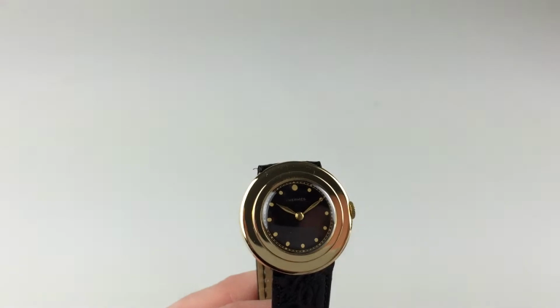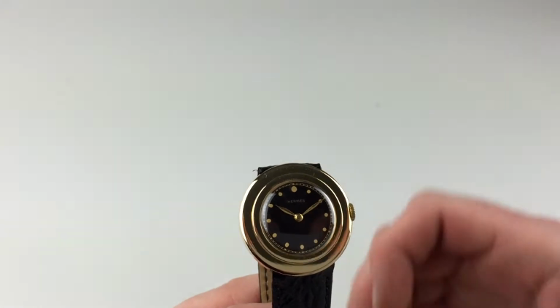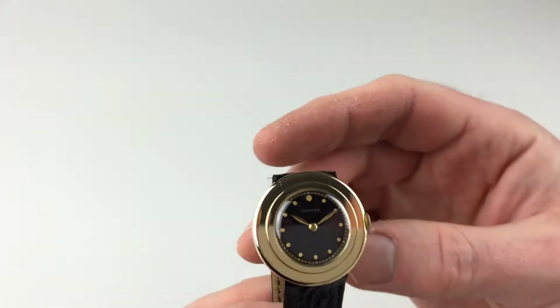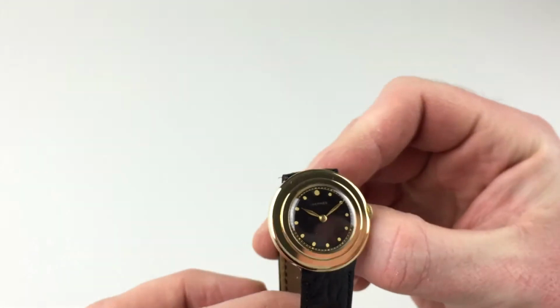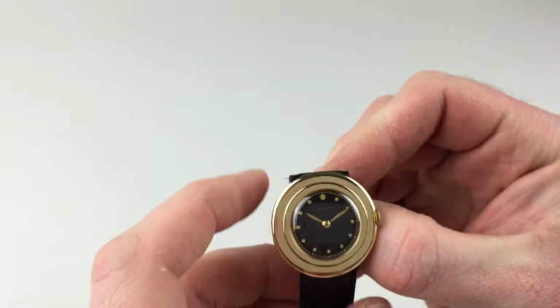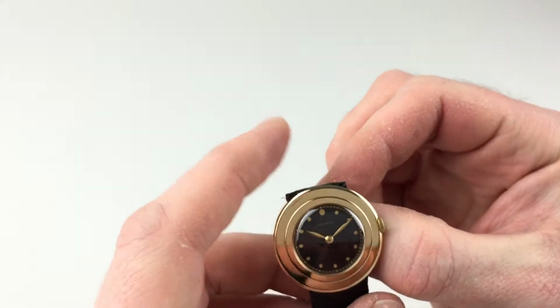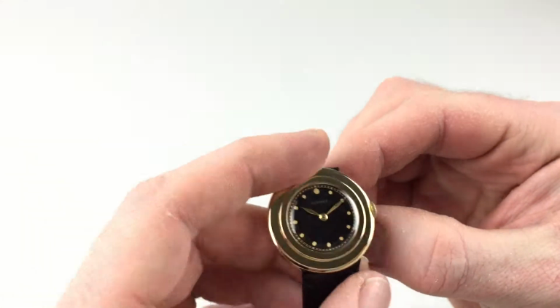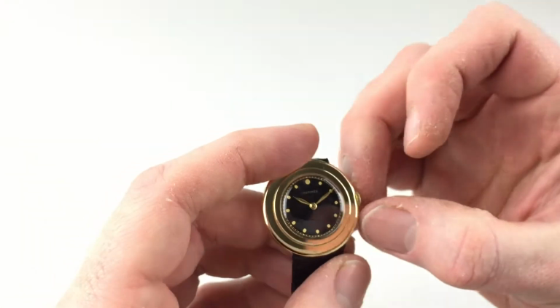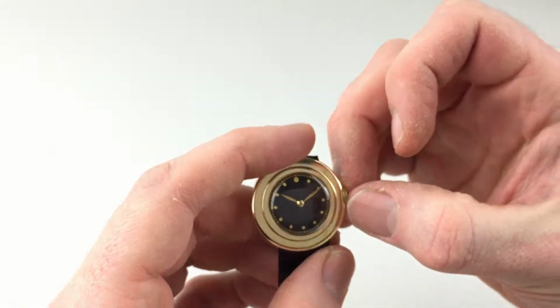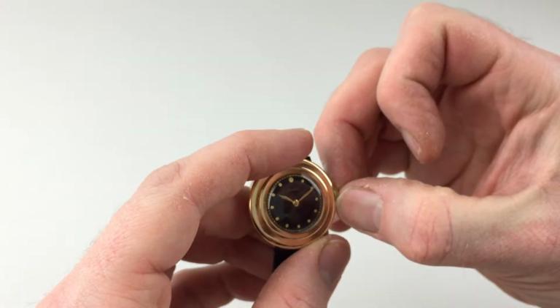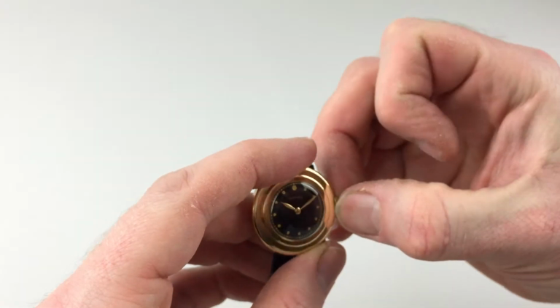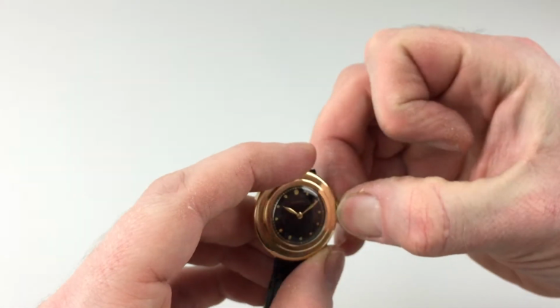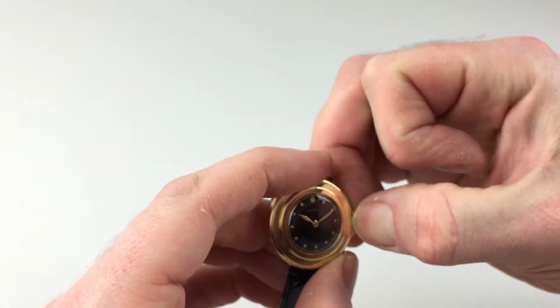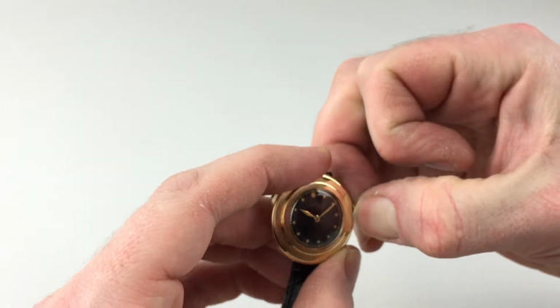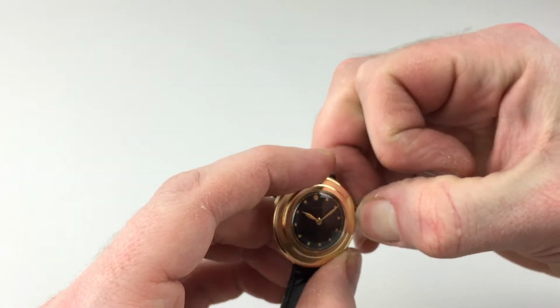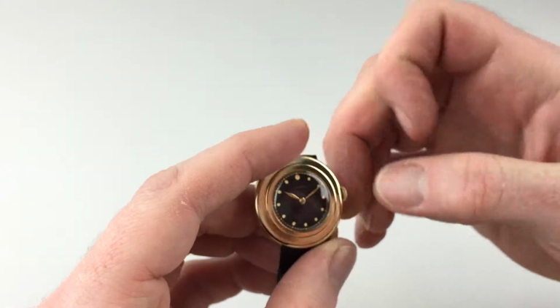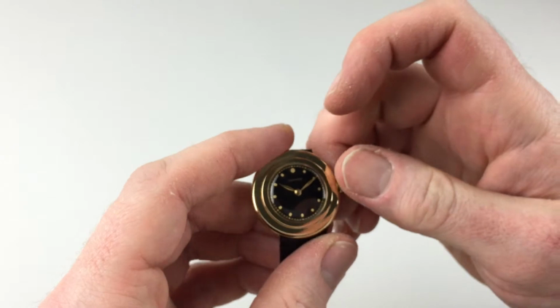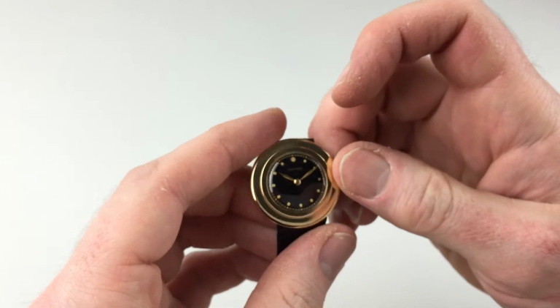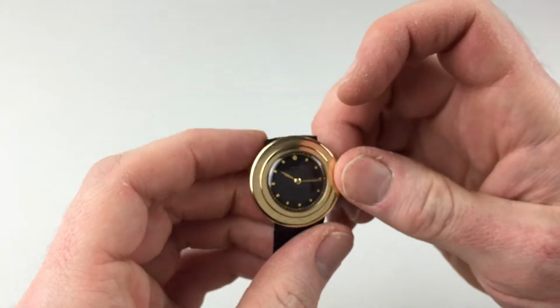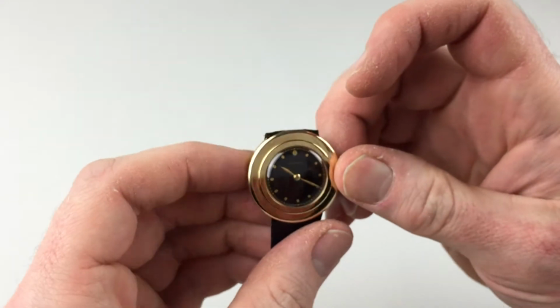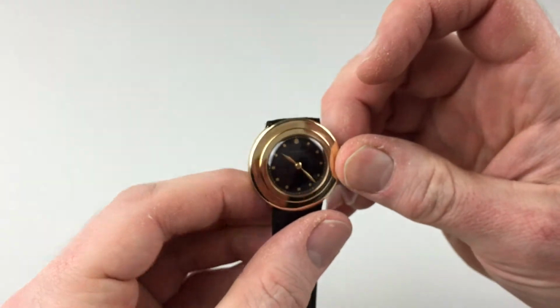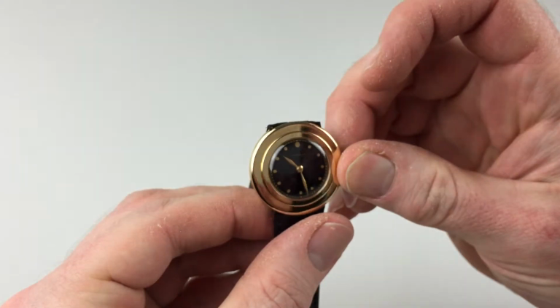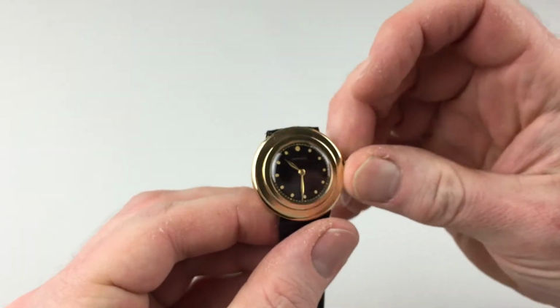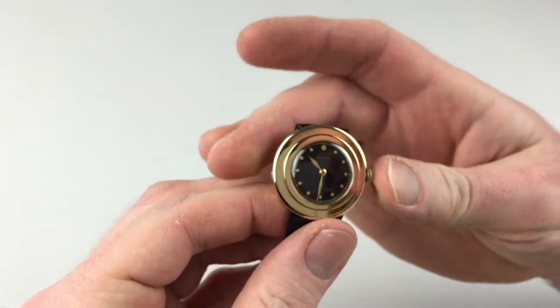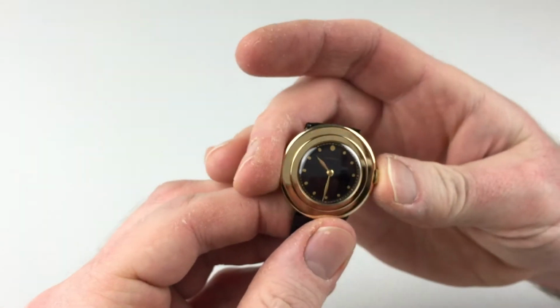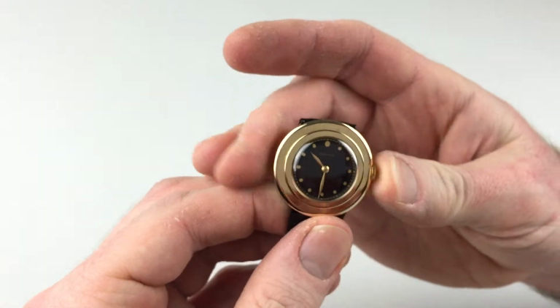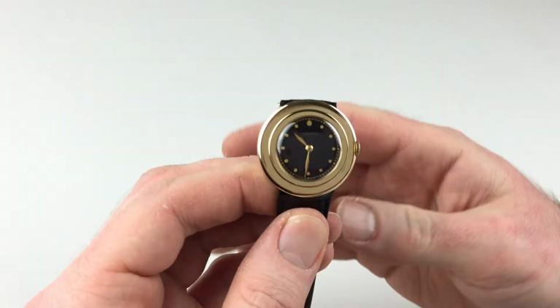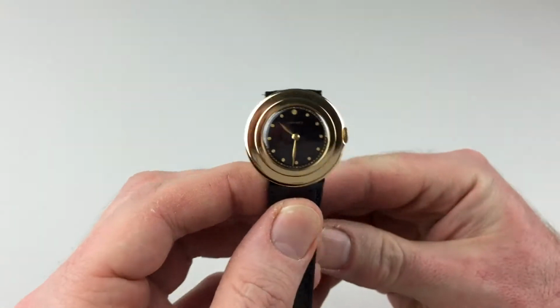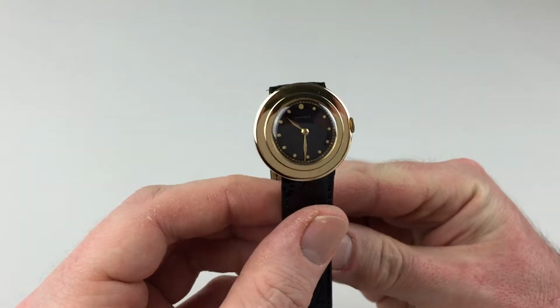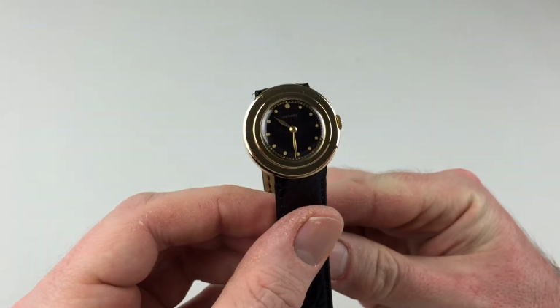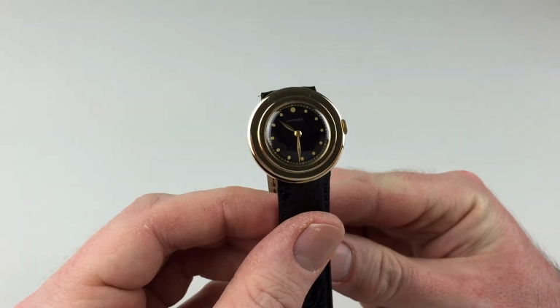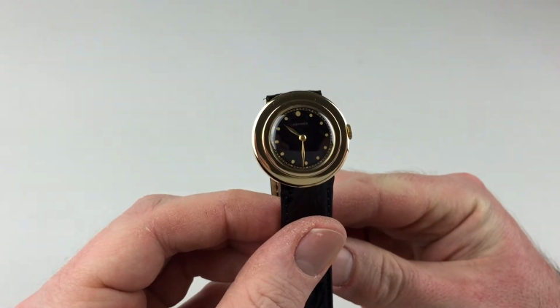In order to change the hand setting, you can pull the crown away from the body of the watch, advance the hands, push the crown back in, and the watch is ready to be worn.